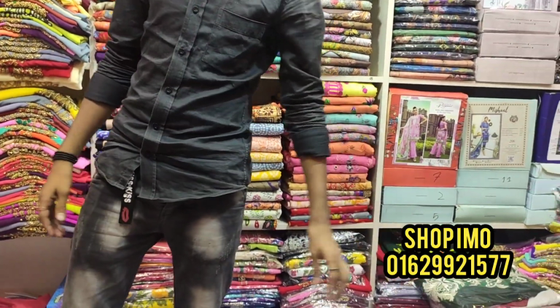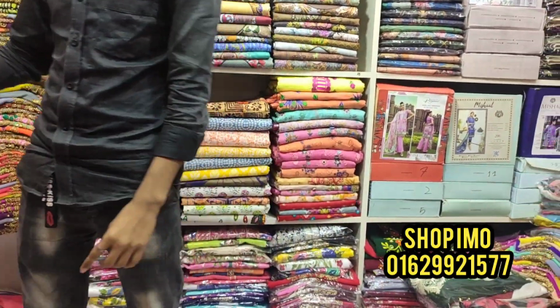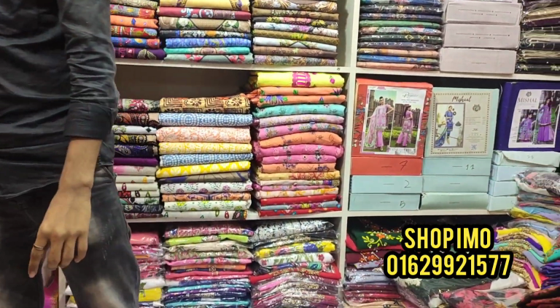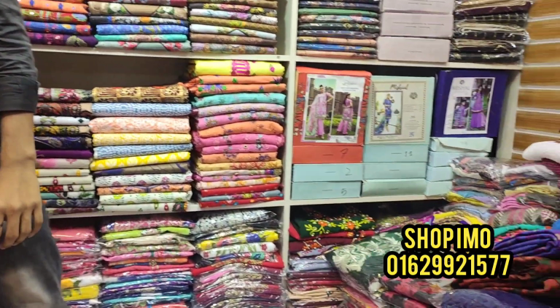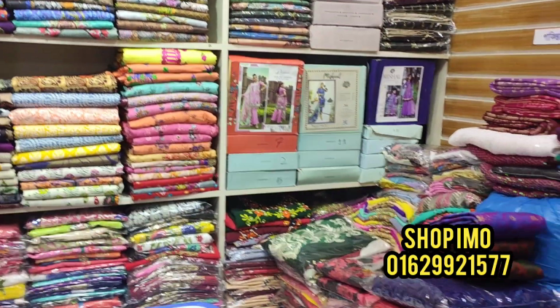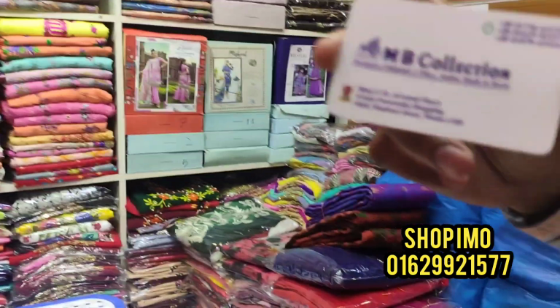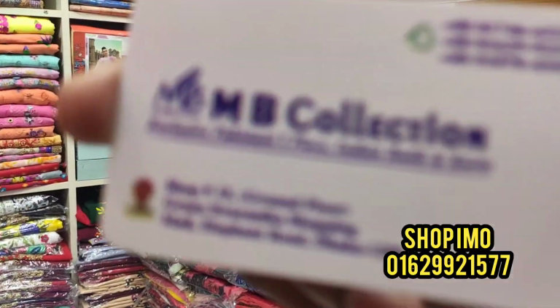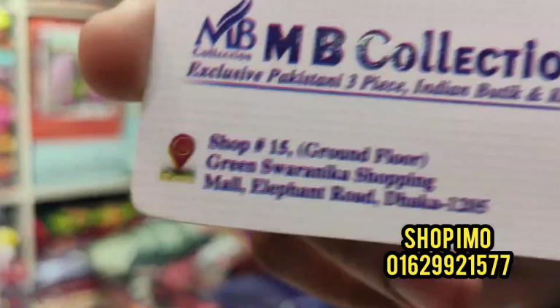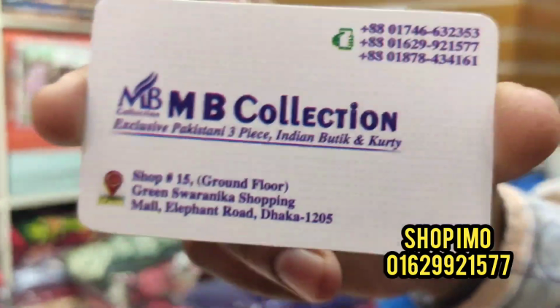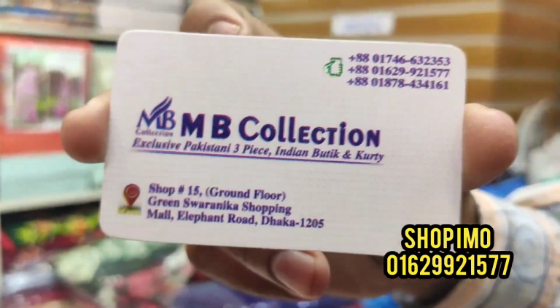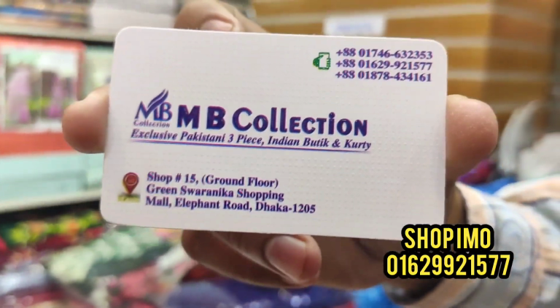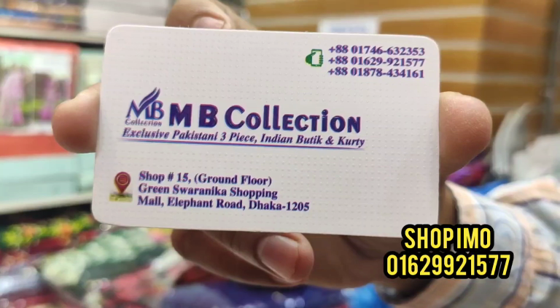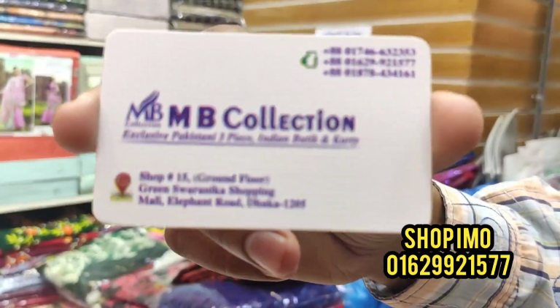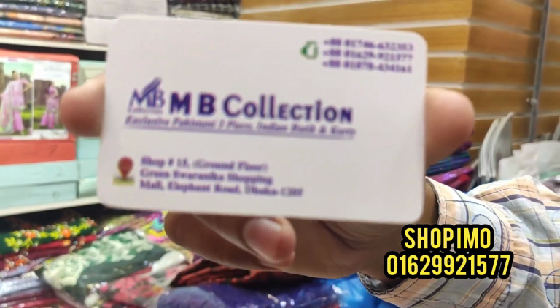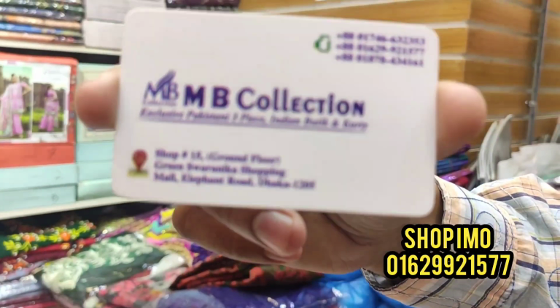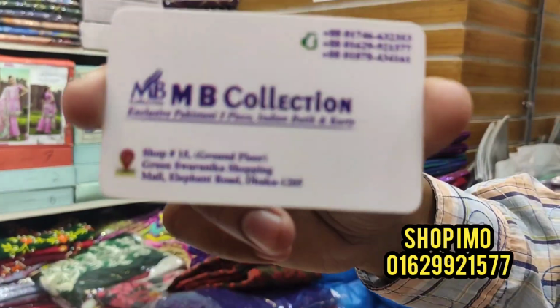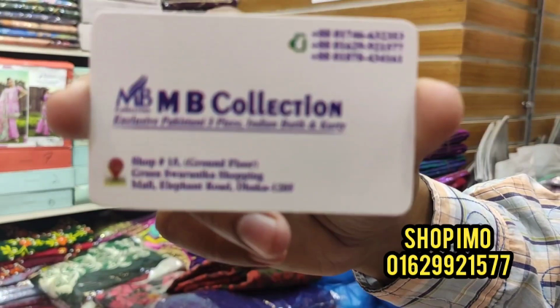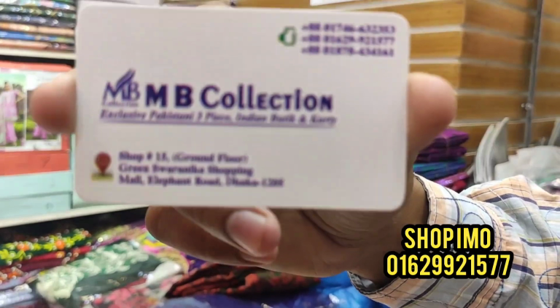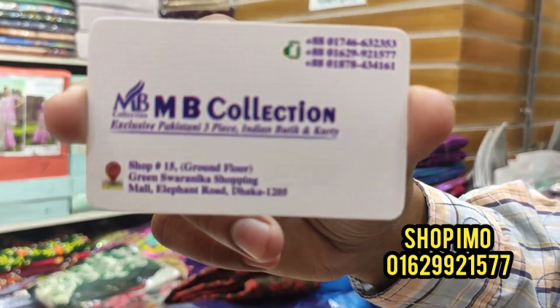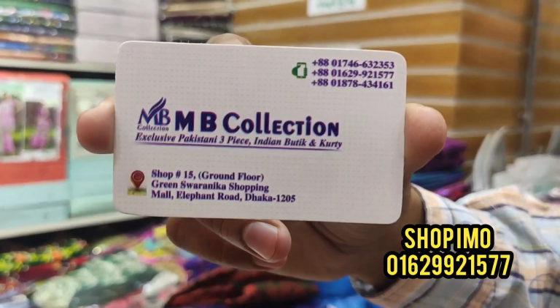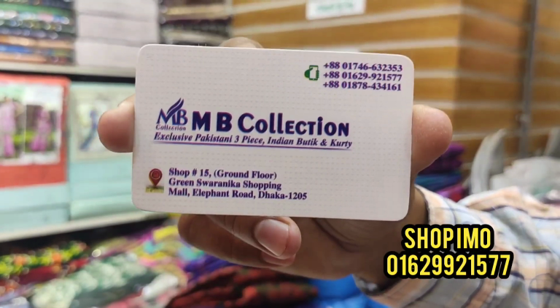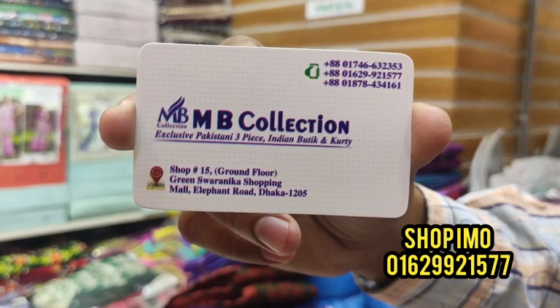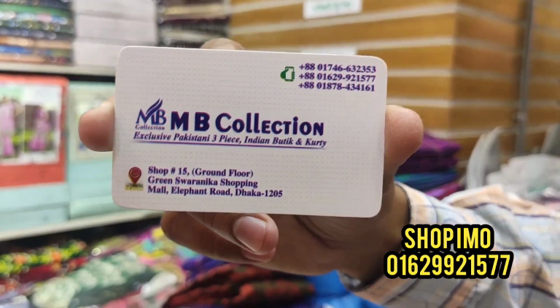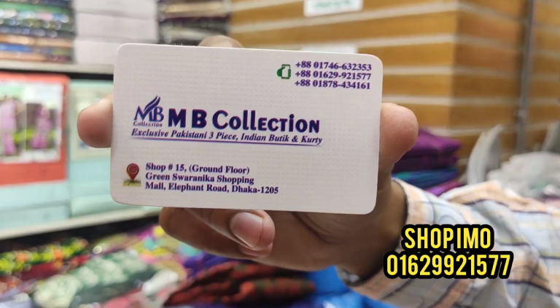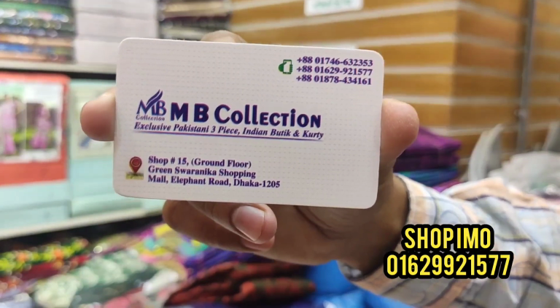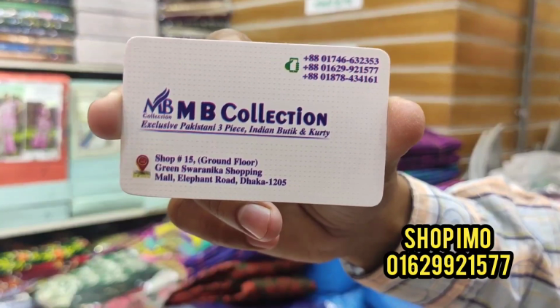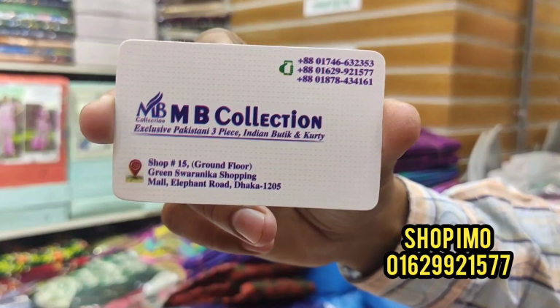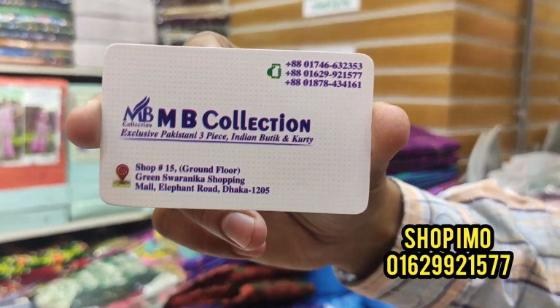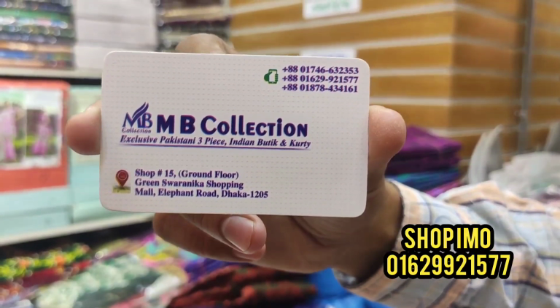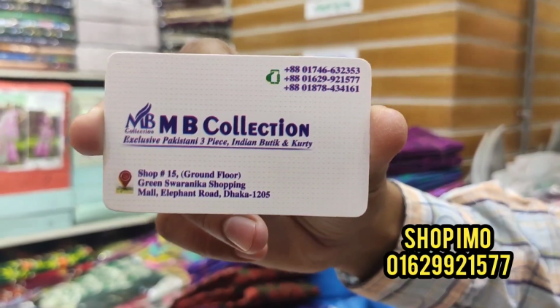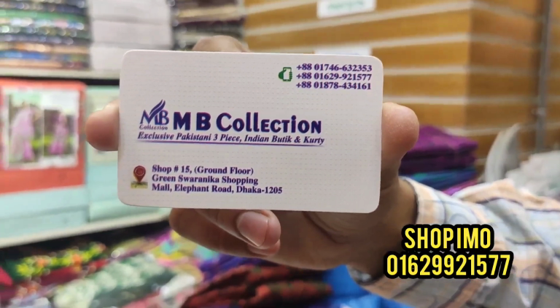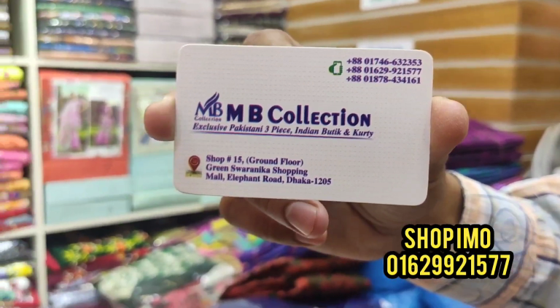This is the MB Collection Shop, located in the Green Shopping Mall, ground floor. Contact number: 017466663253.